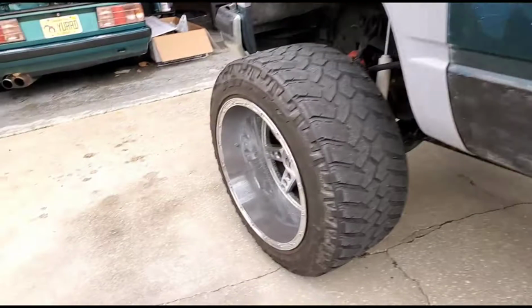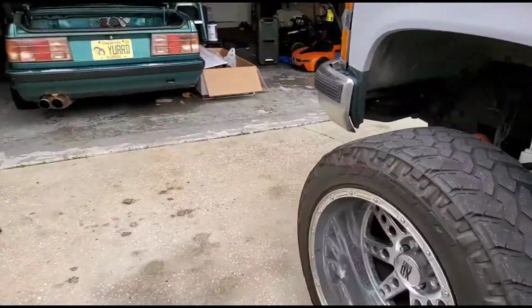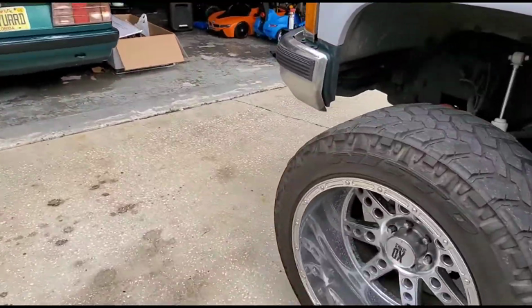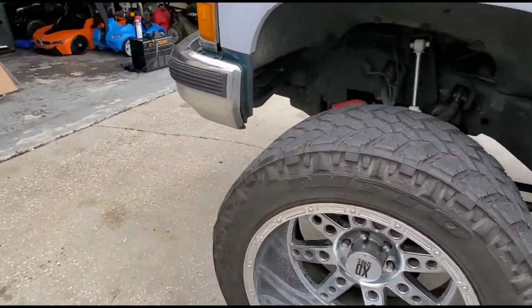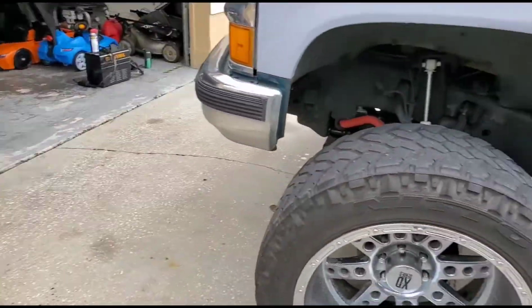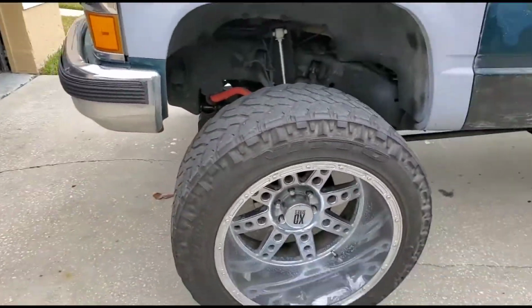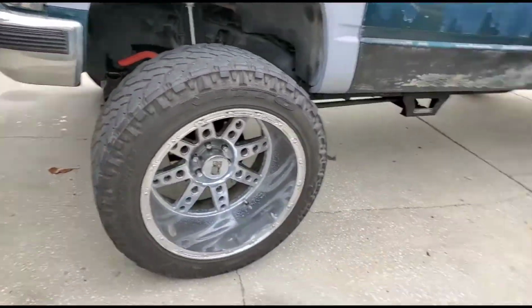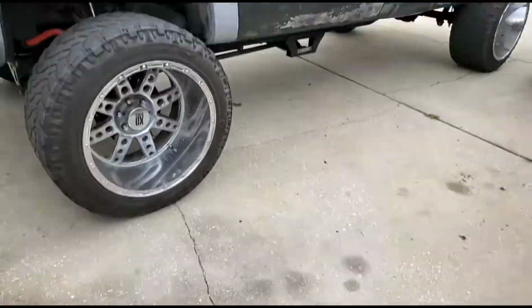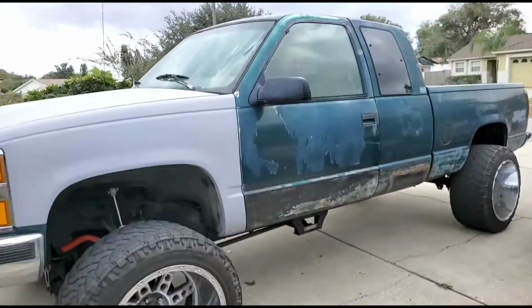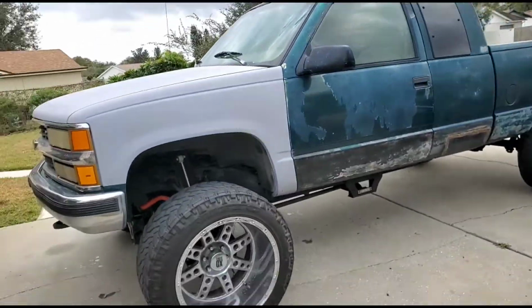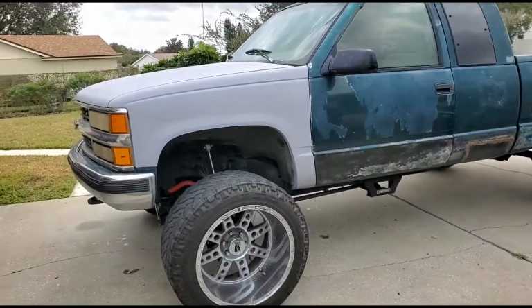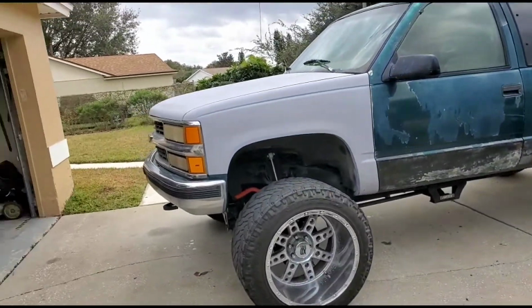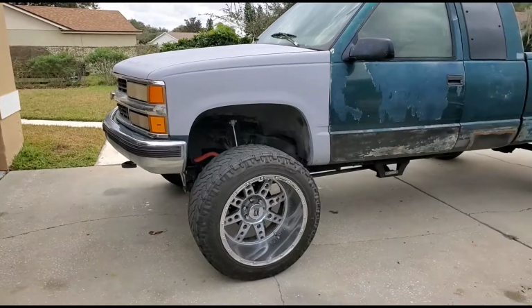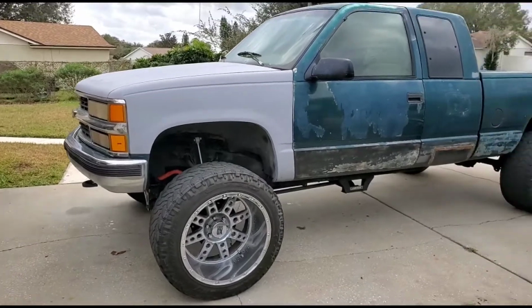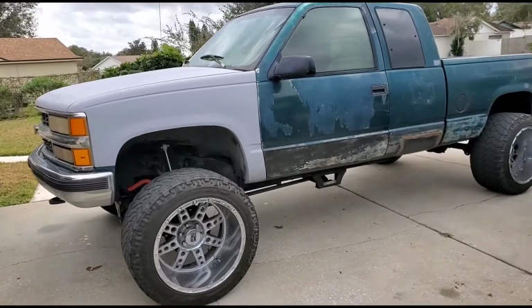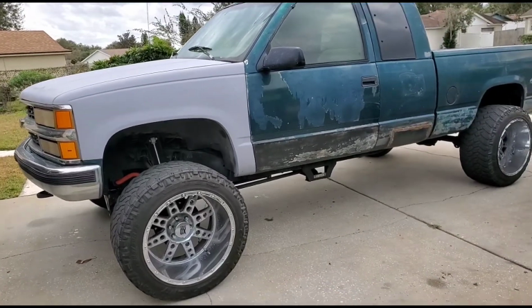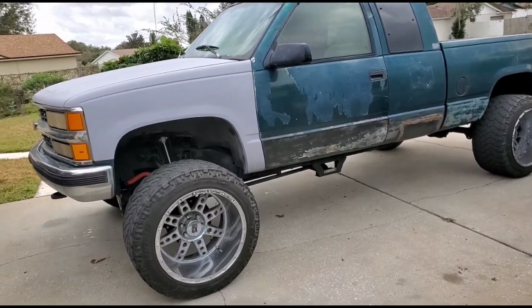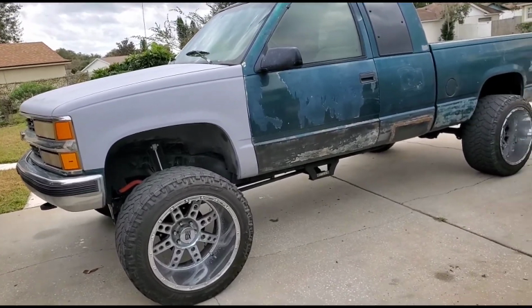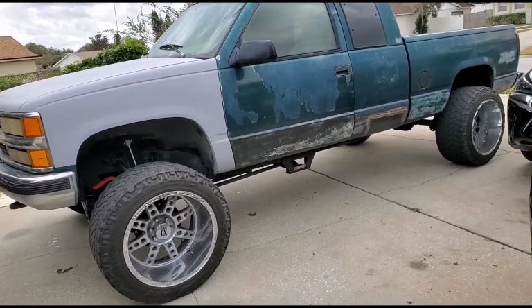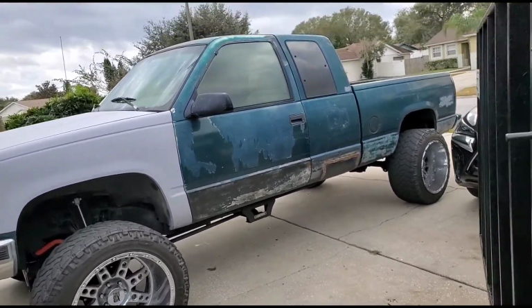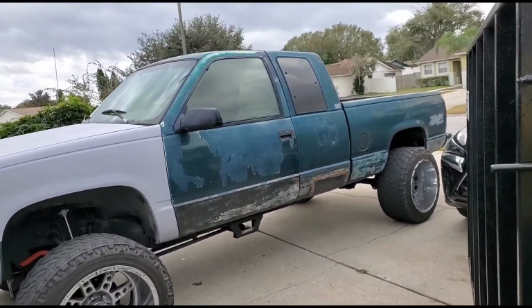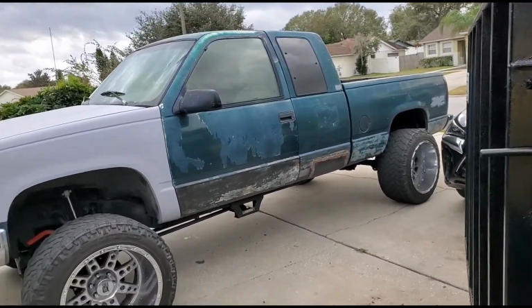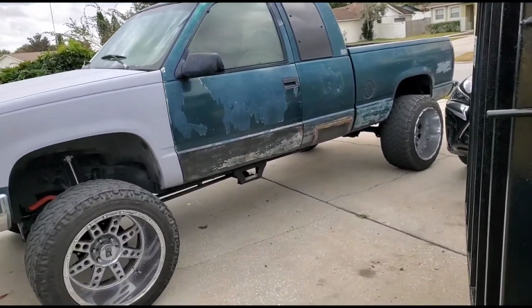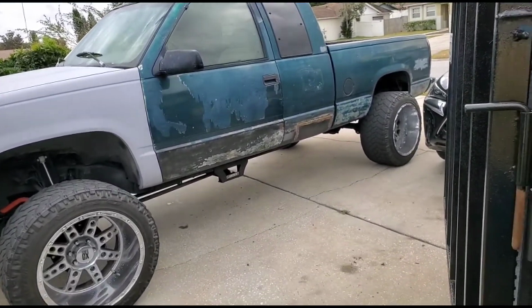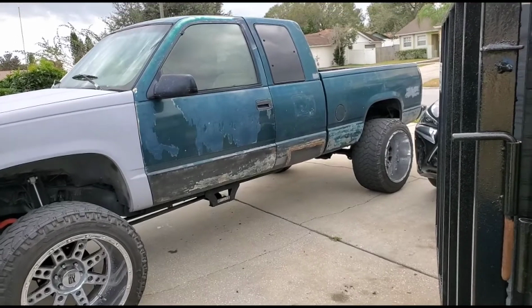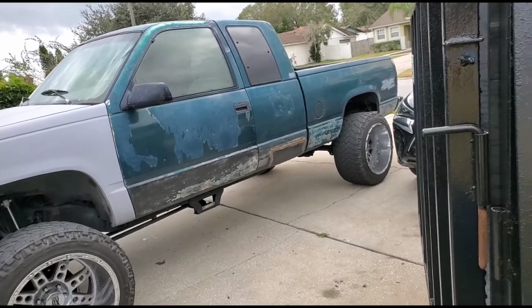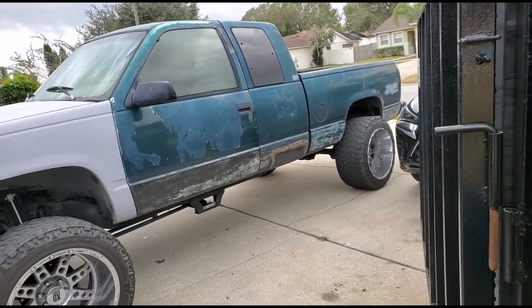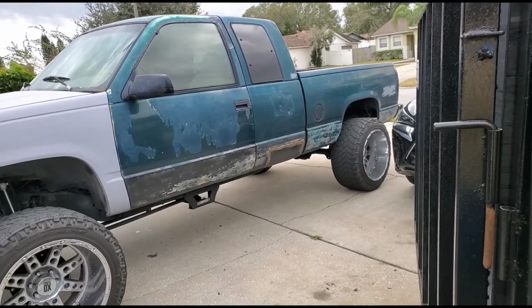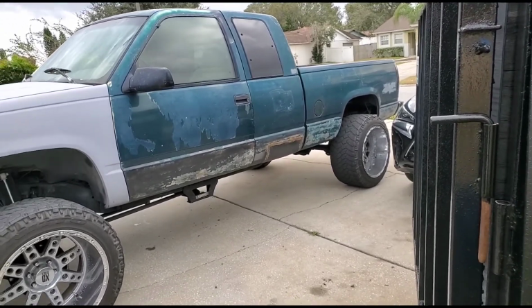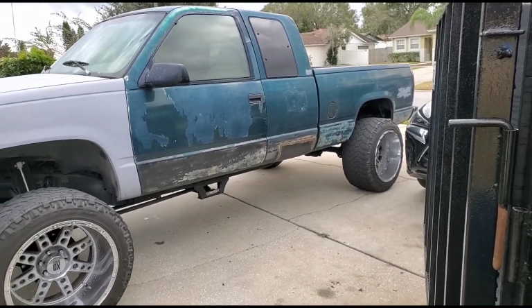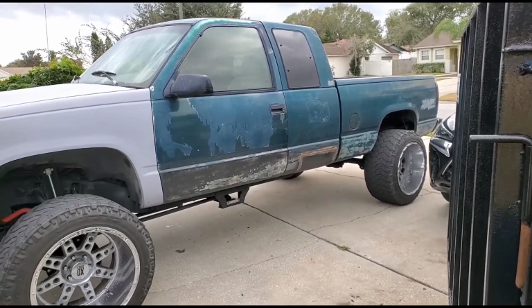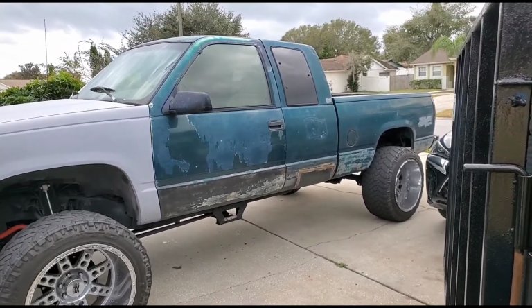This is my work truck, my daily. I've been riding it with these wheels for a while and it's still good. I gotta finish sanding — body work — and then eventually I'll throw some paint on there.